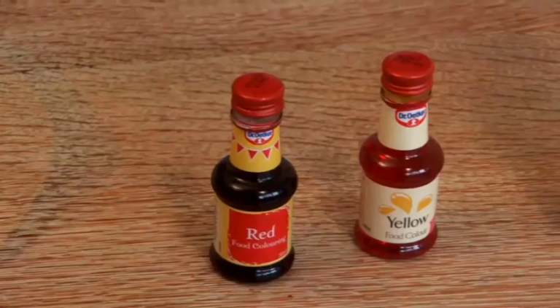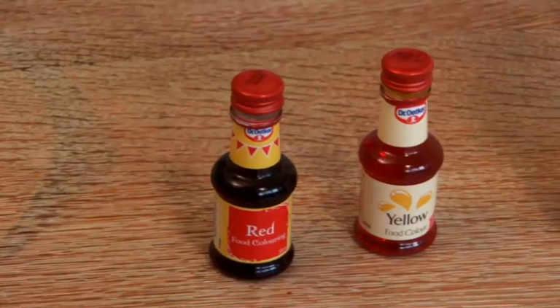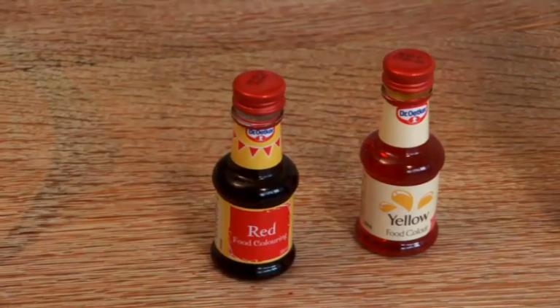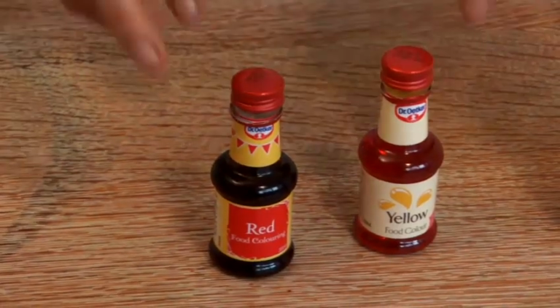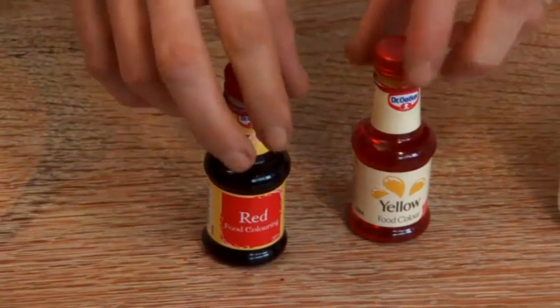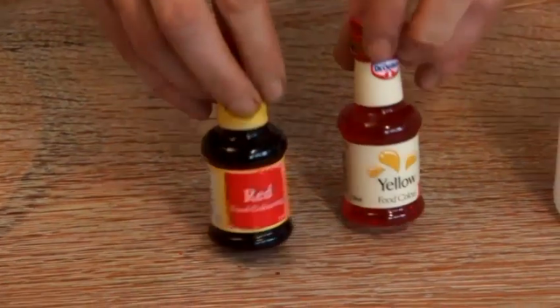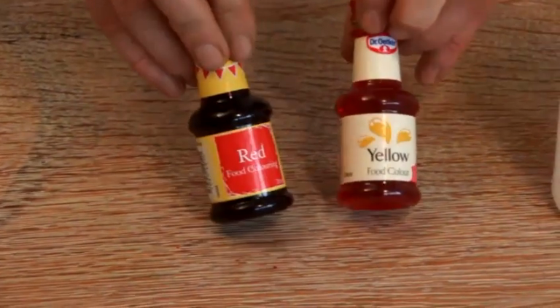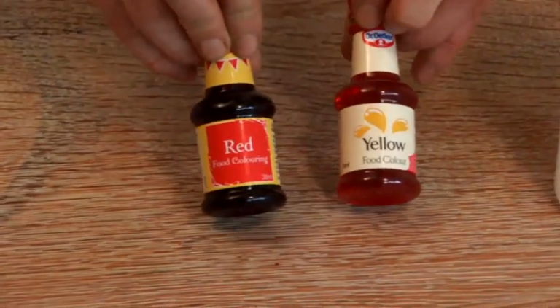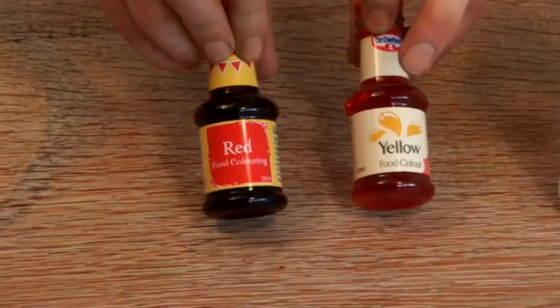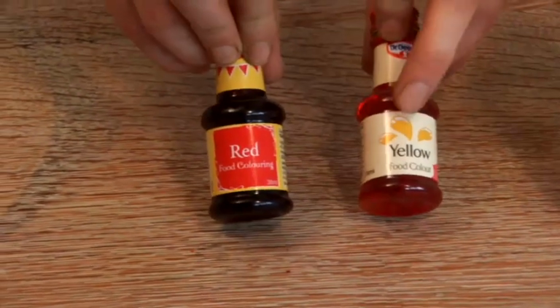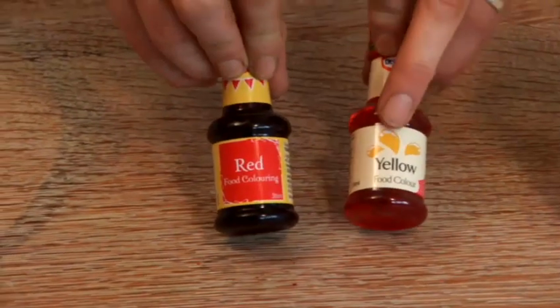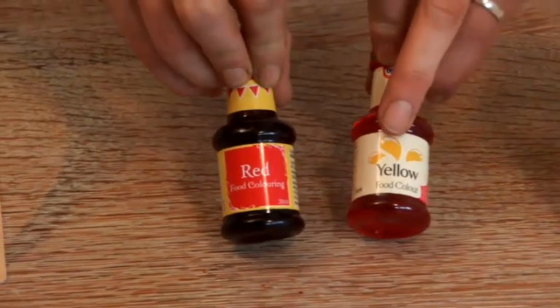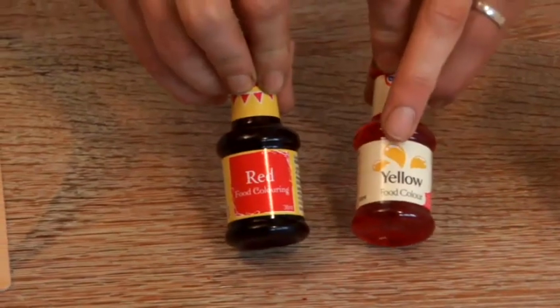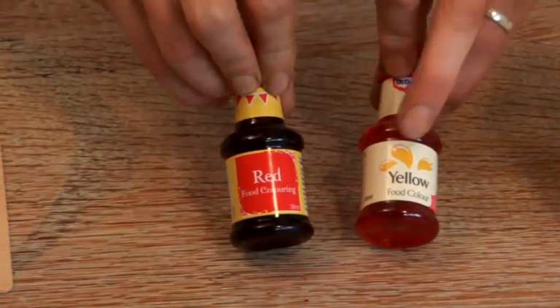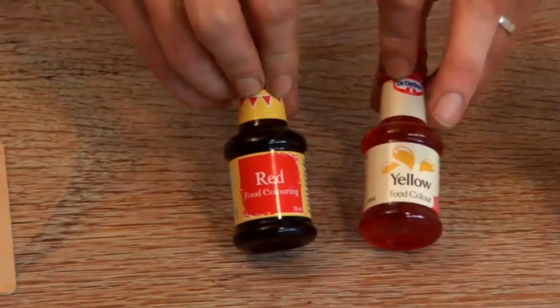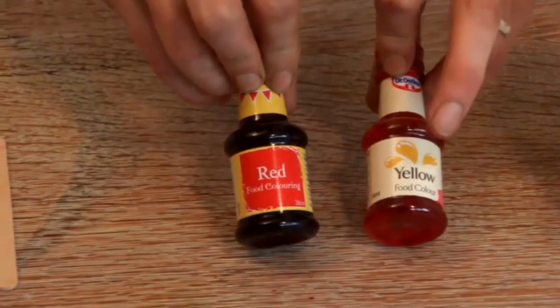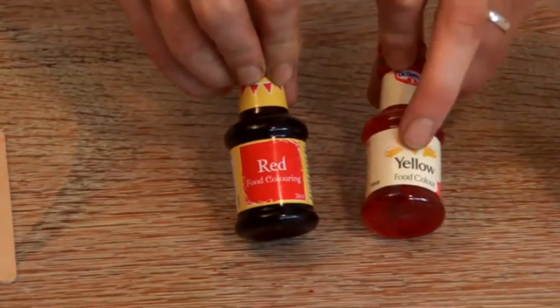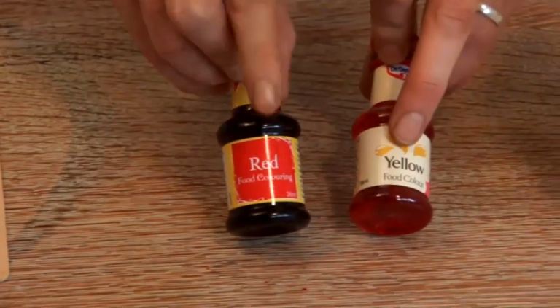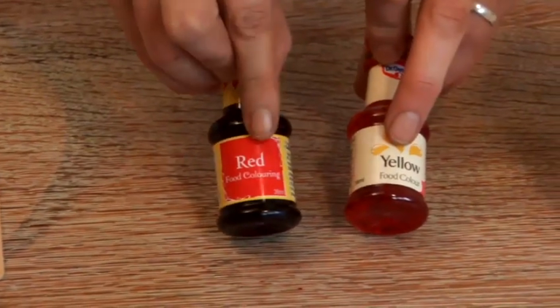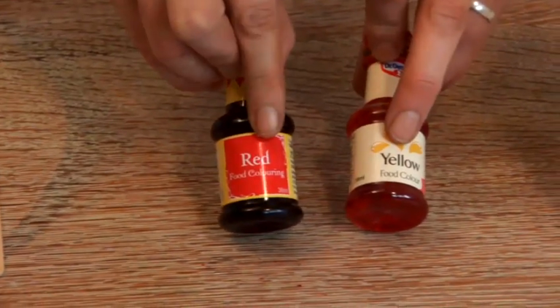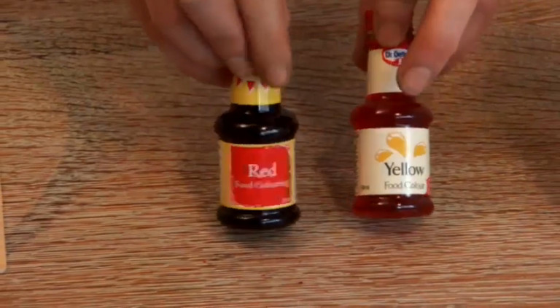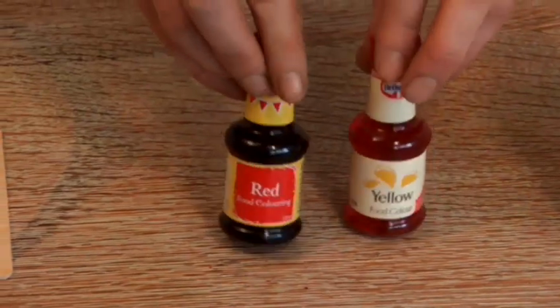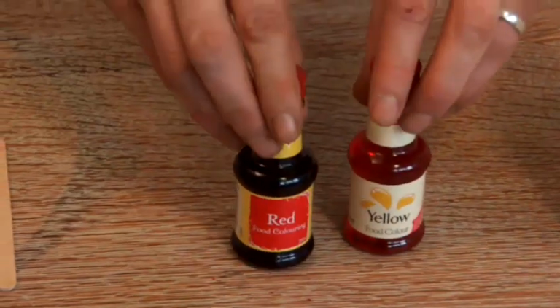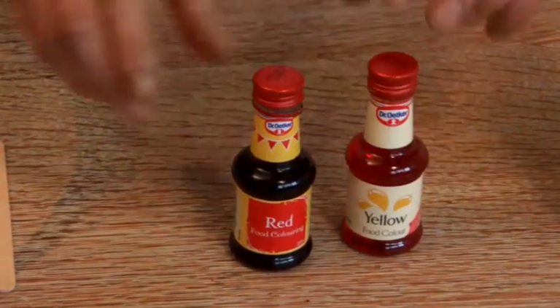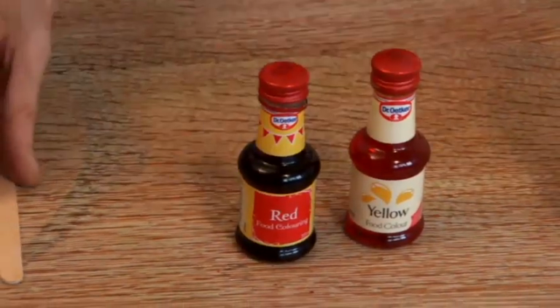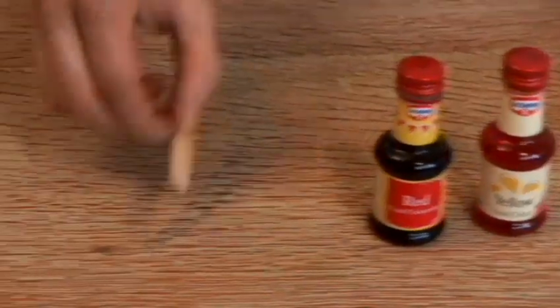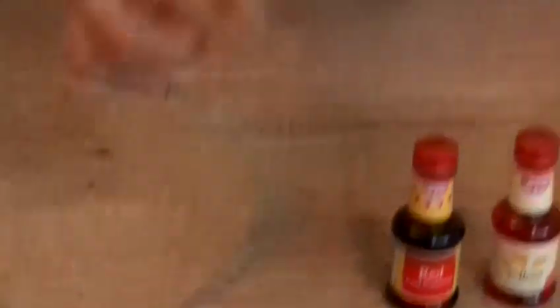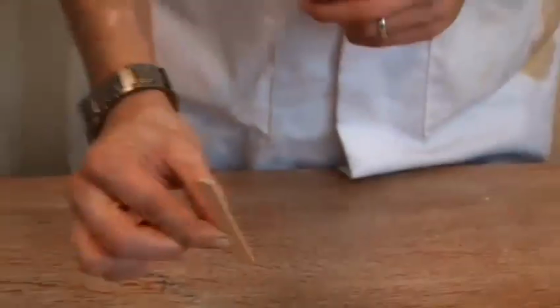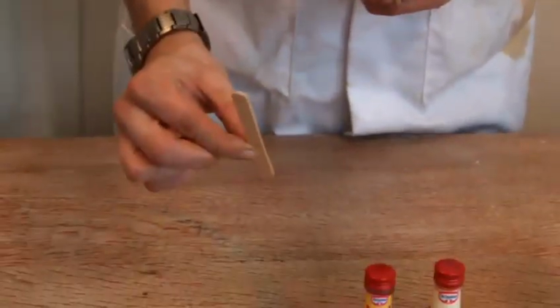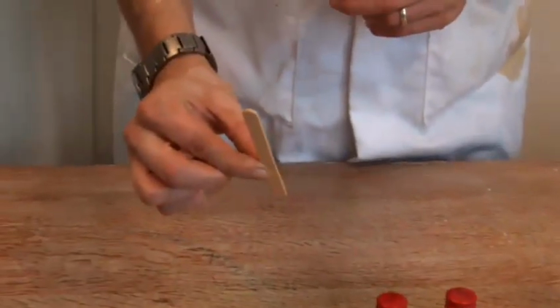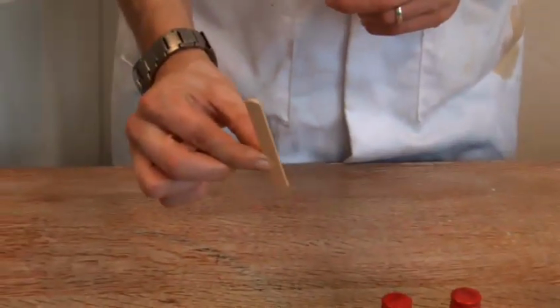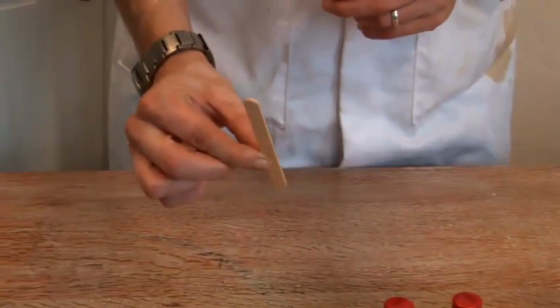And our last ingredient is going to be food colouring. Now orange can be a difficult colour to get, so I'm going to mix yellow with red, and finally we need a stirring stick to mix it all up.